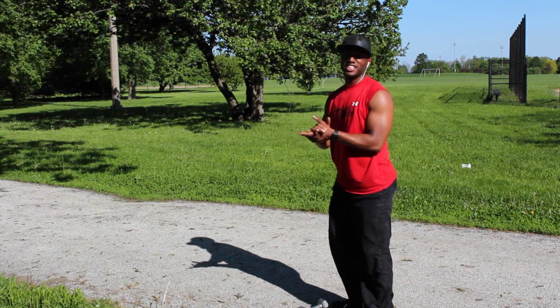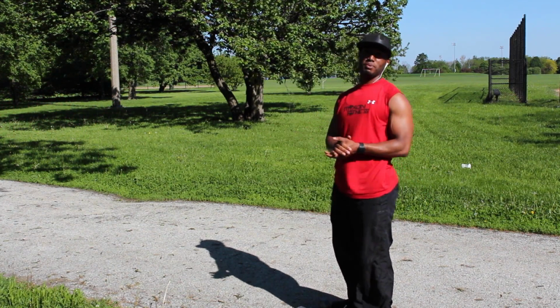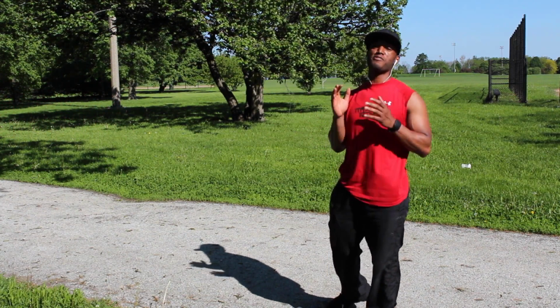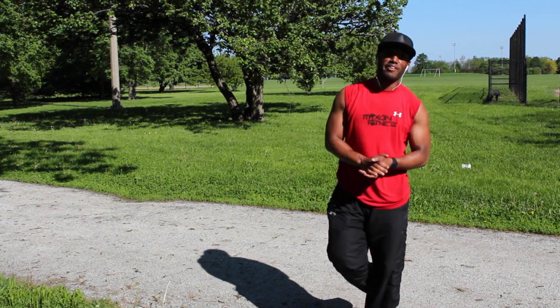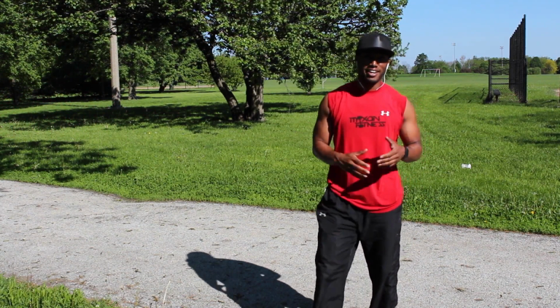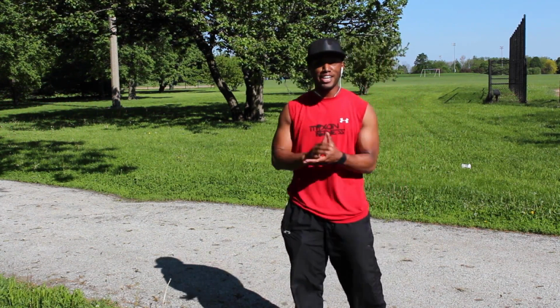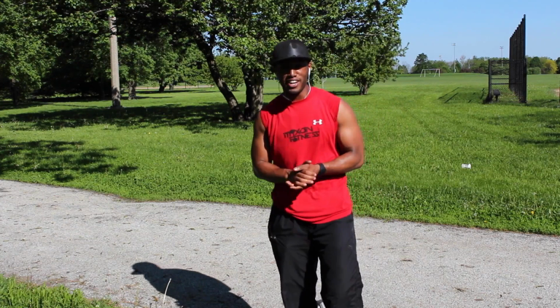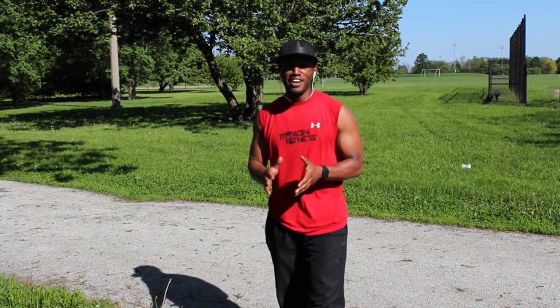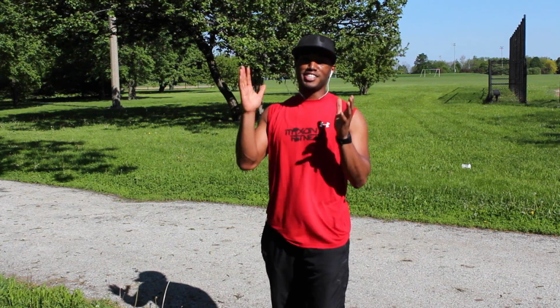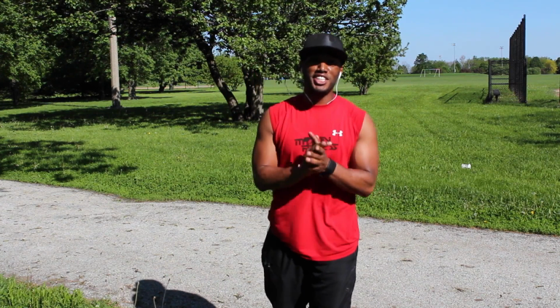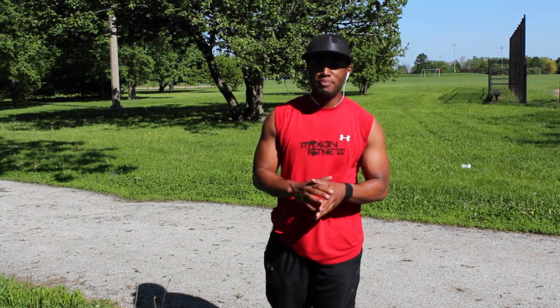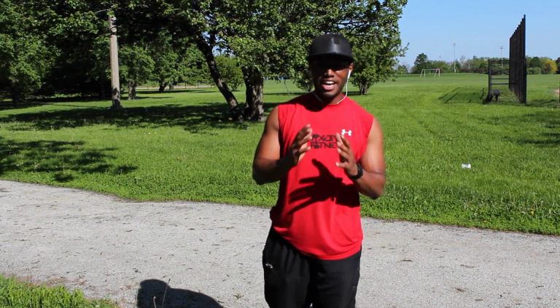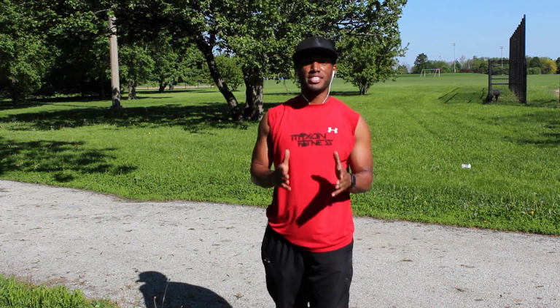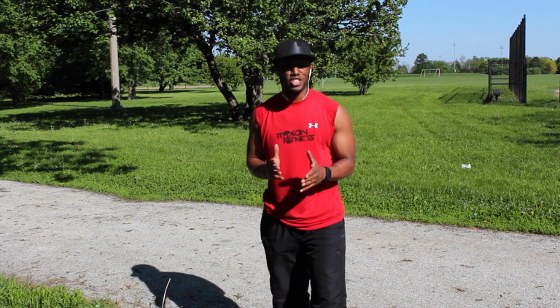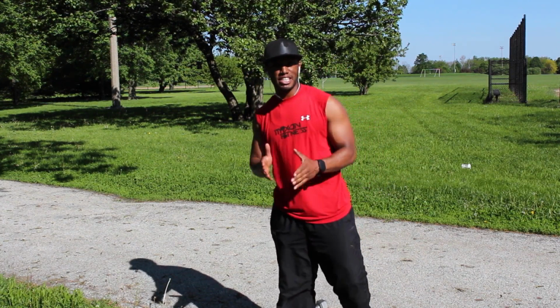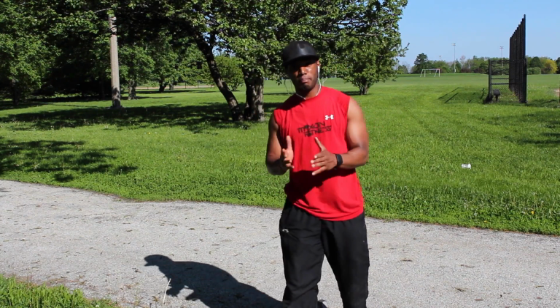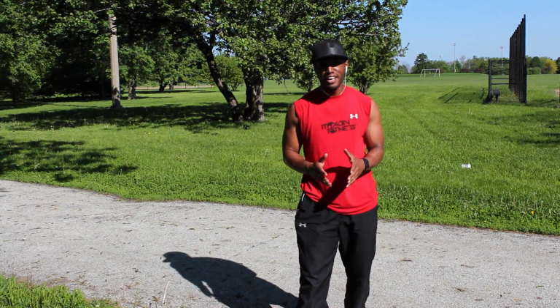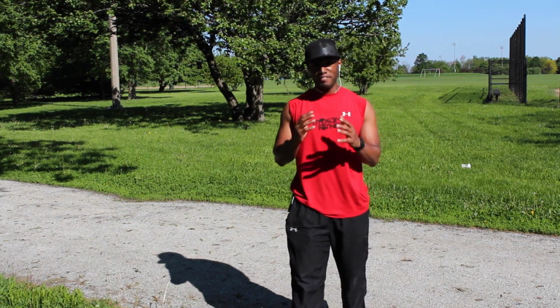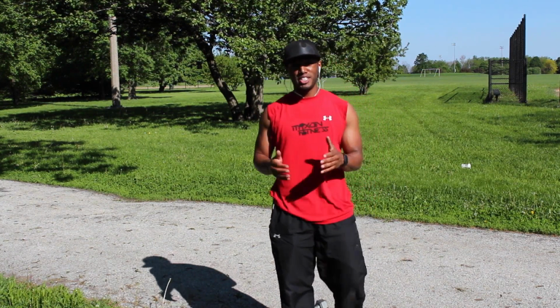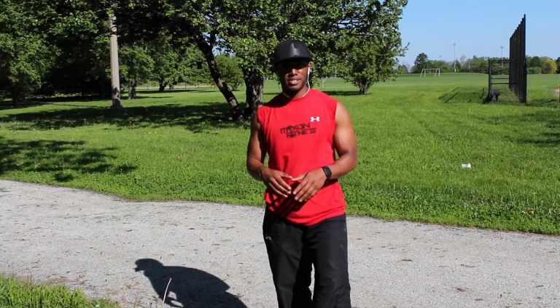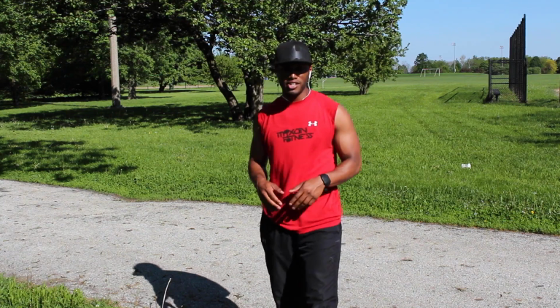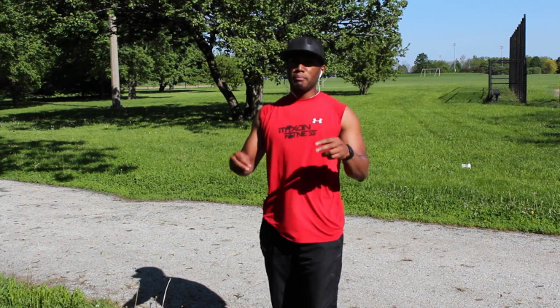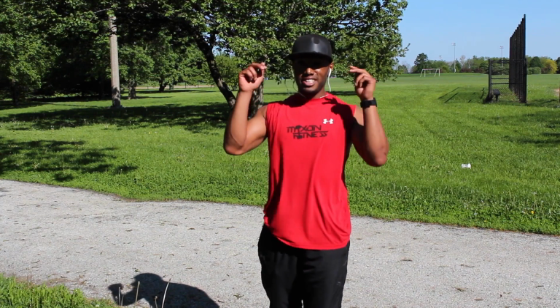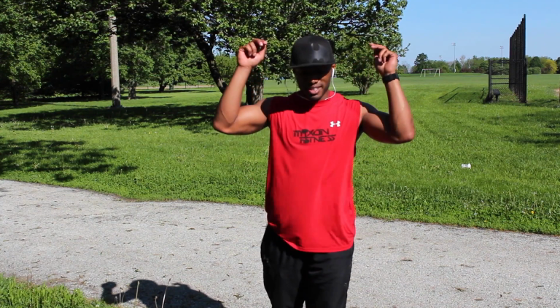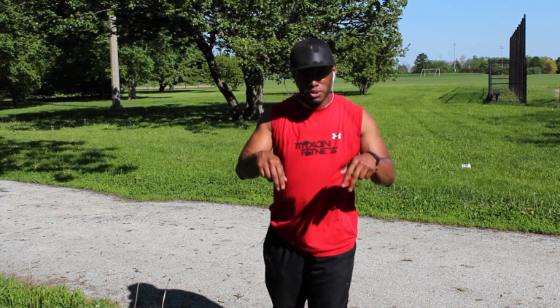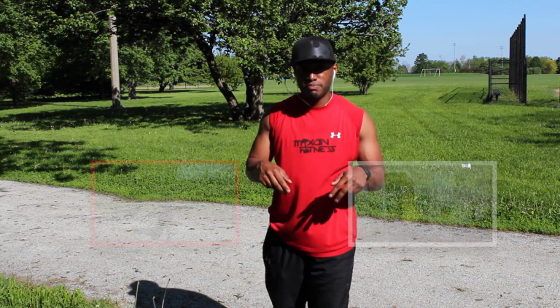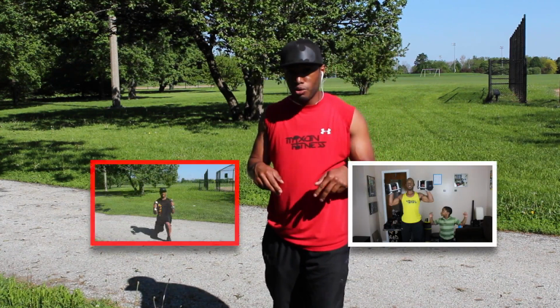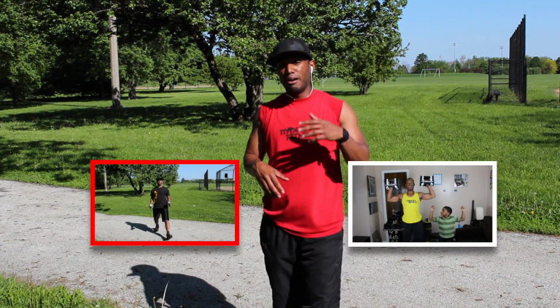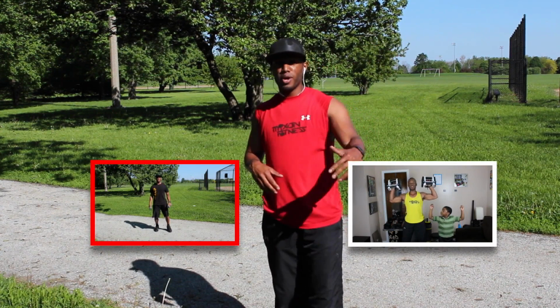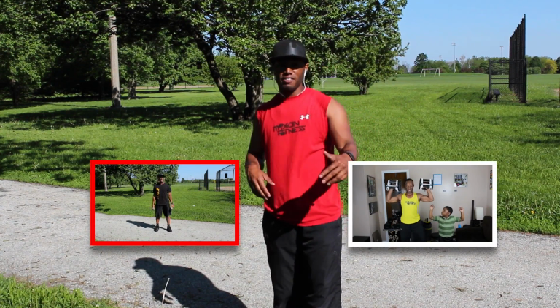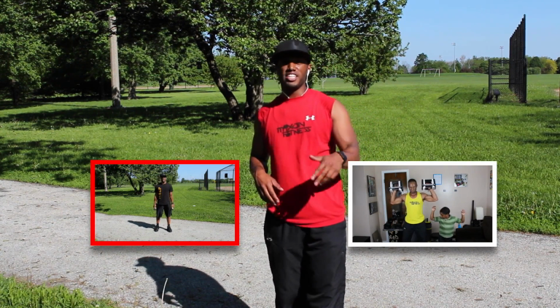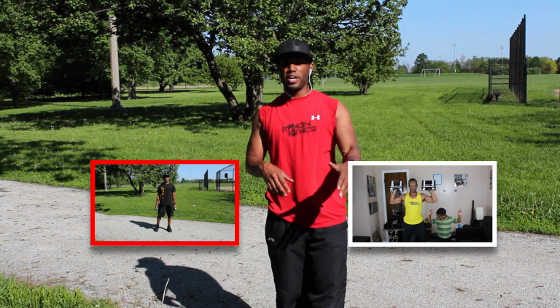Triceps should be on fire right now, because mine are on fire! Good job. That's how you do a standing tricep kickback. If you have any questions, comments, or concerns, please leave them in the description box below, and I'll have a workout there for you as well.